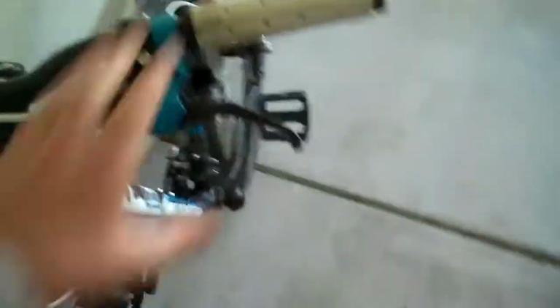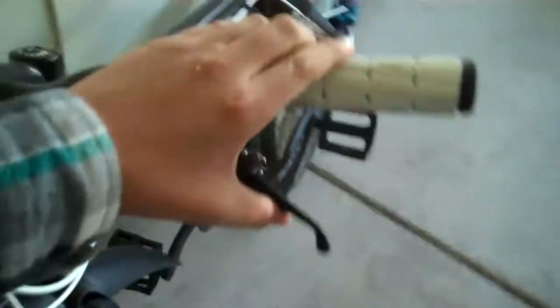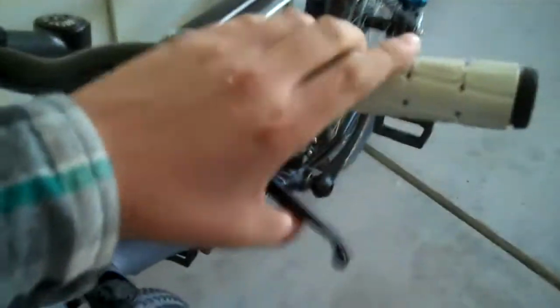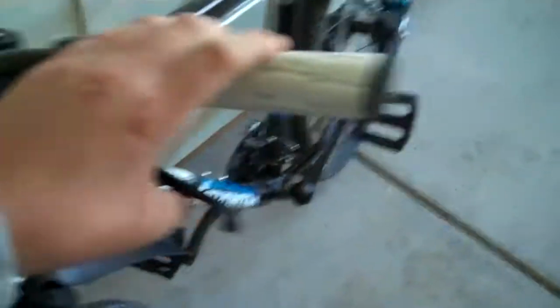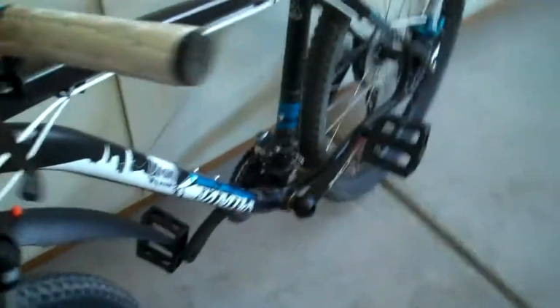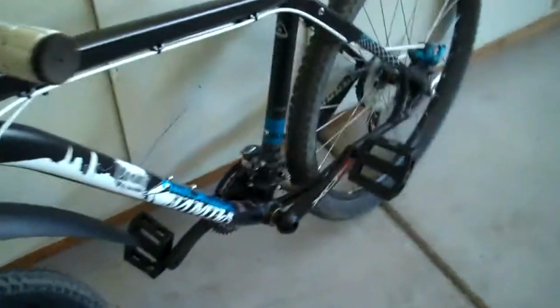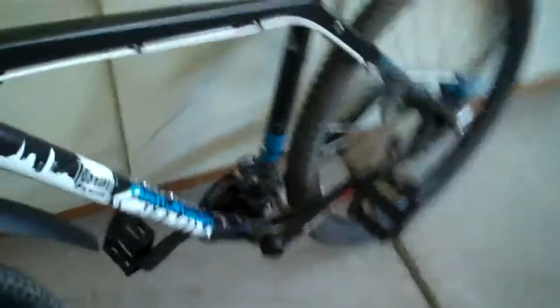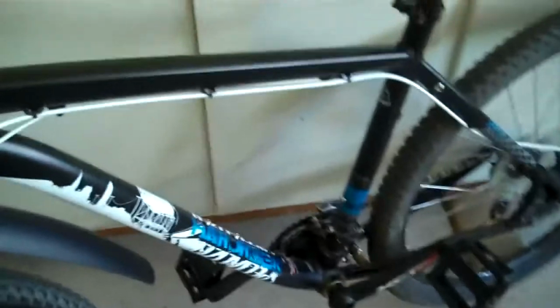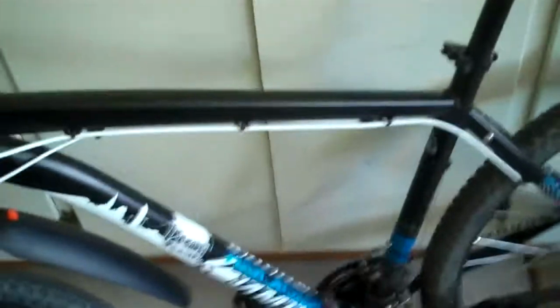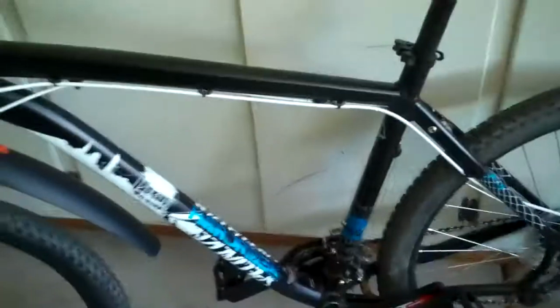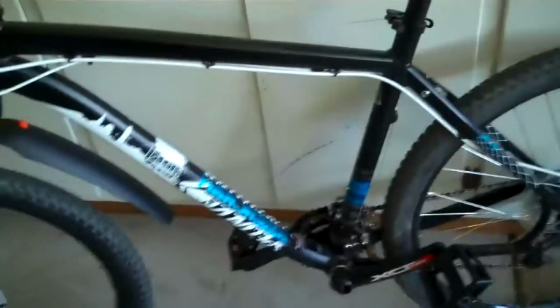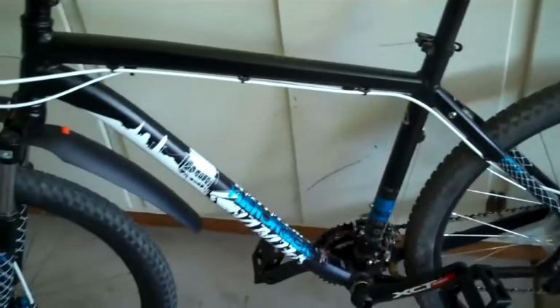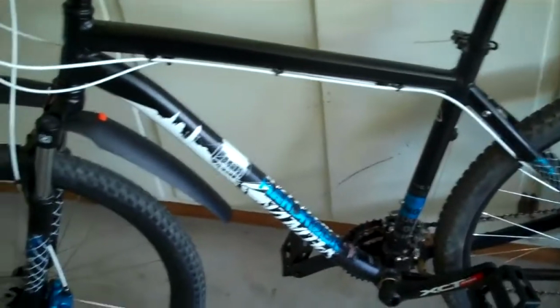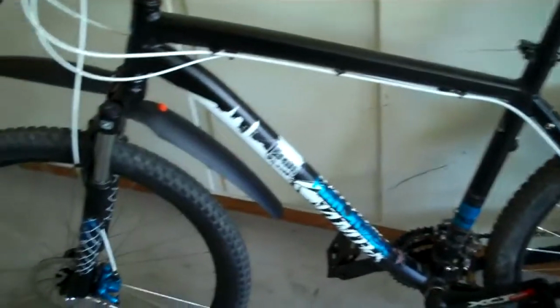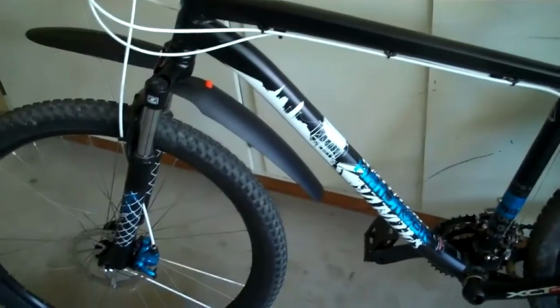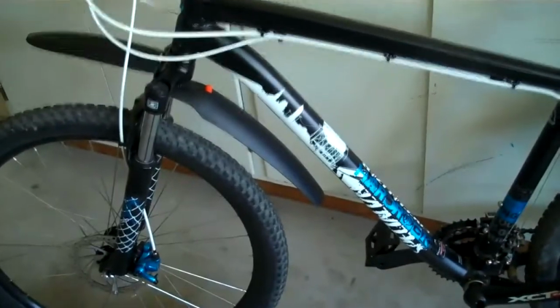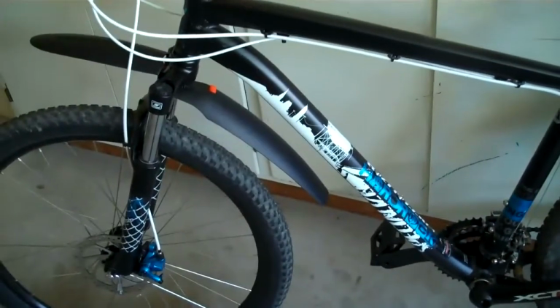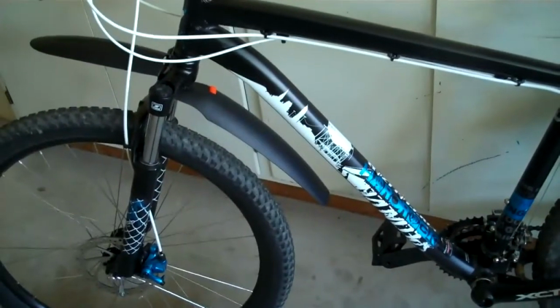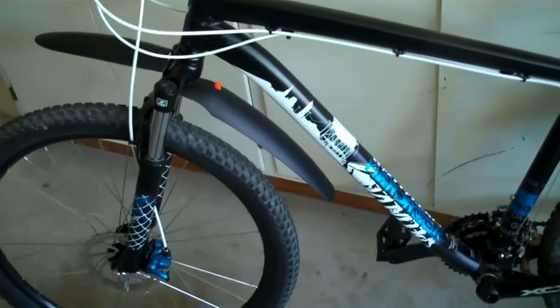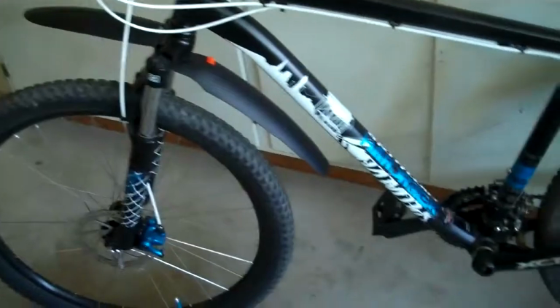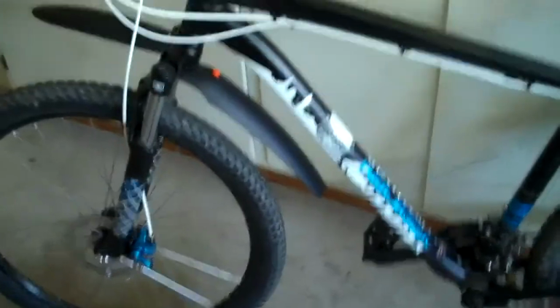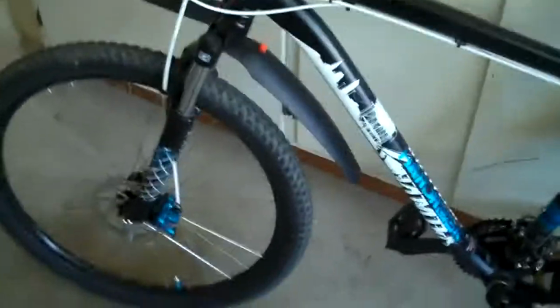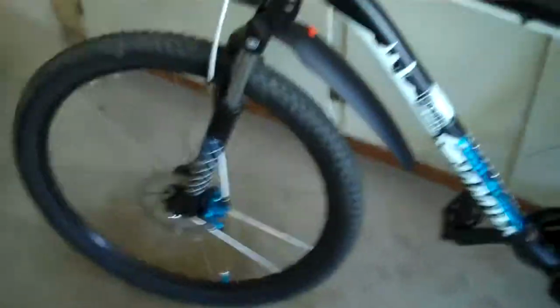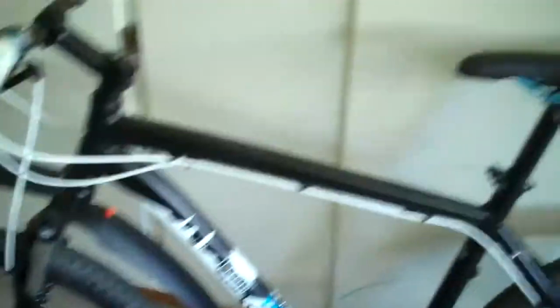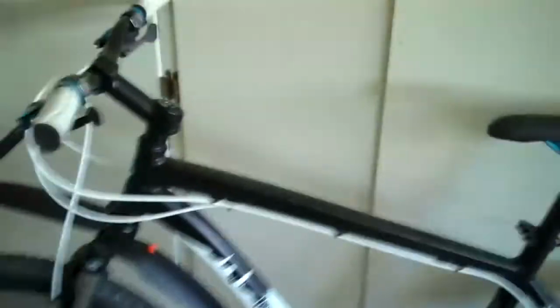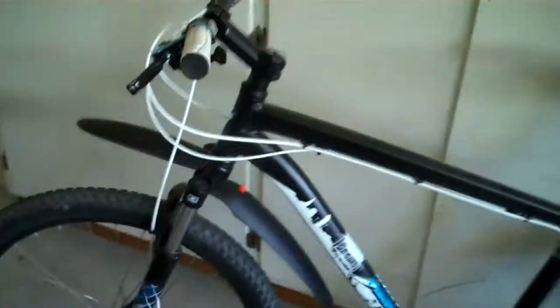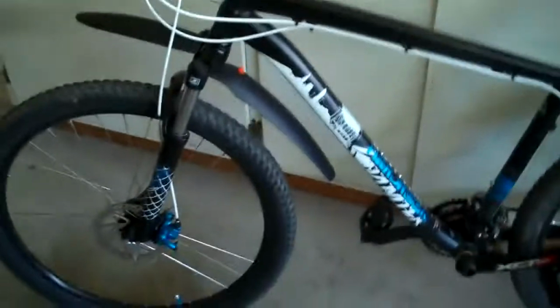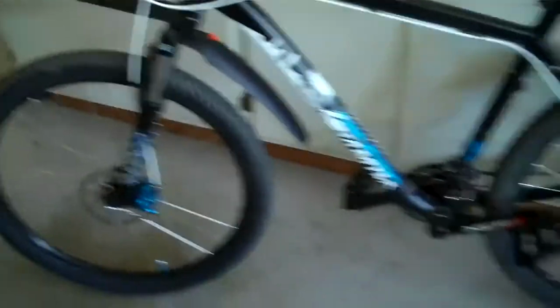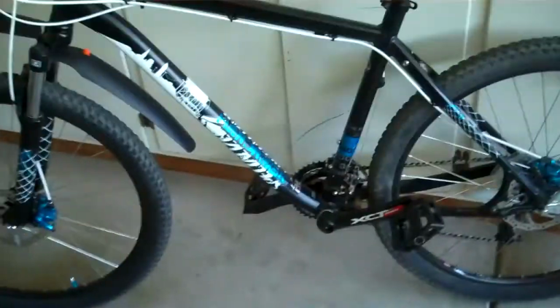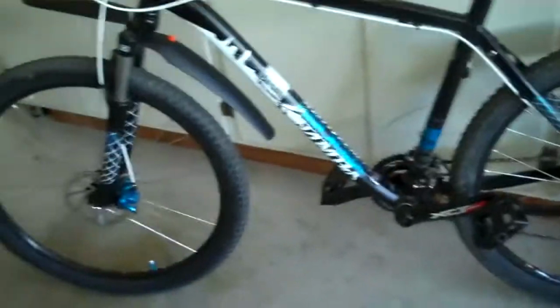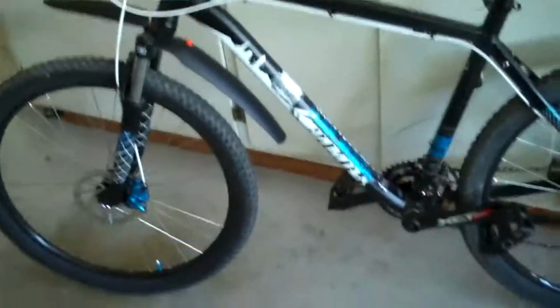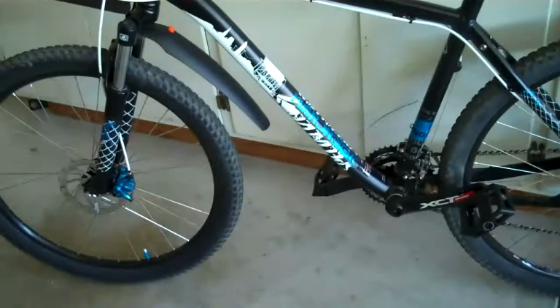The brakes are really good on this bike. I got free tune-ups for as long as I have the bike, so I just take it in whenever the brakes start to get a little worn down, and they fix it up nice.